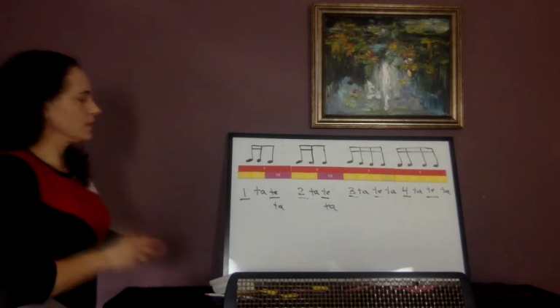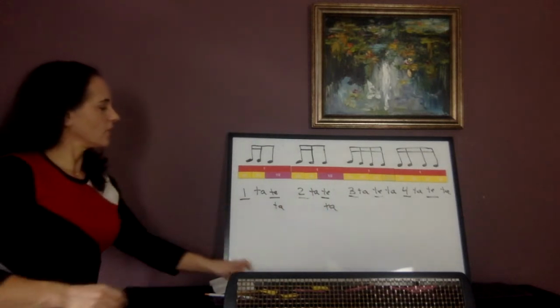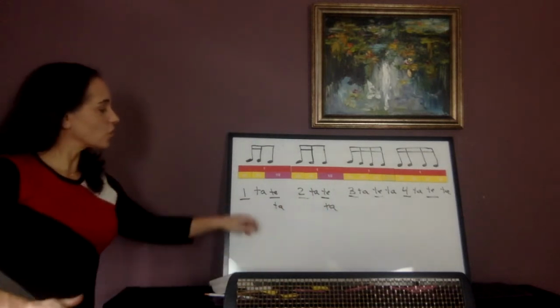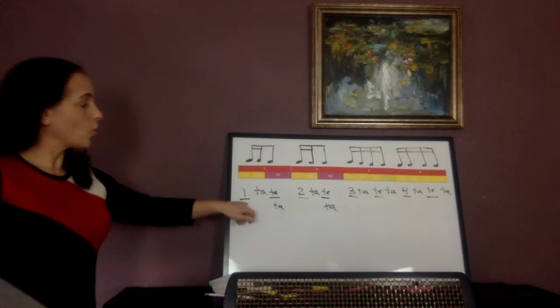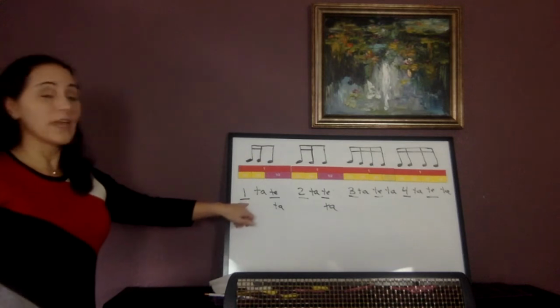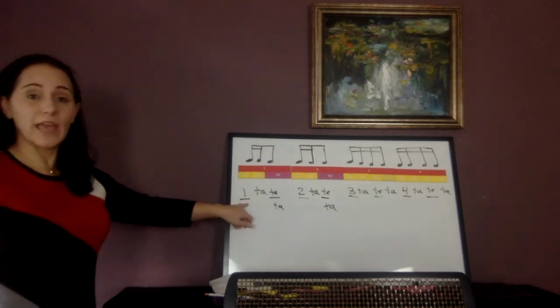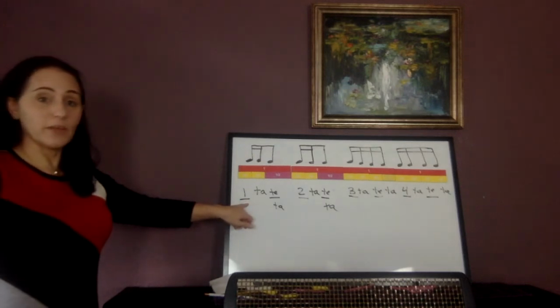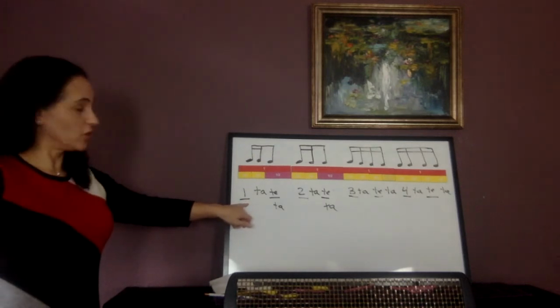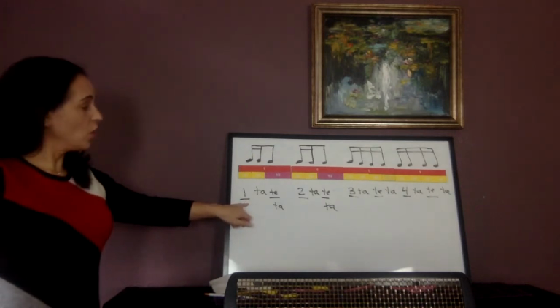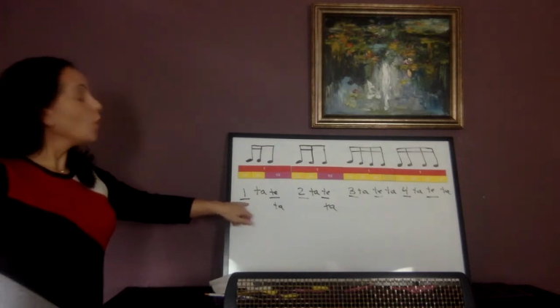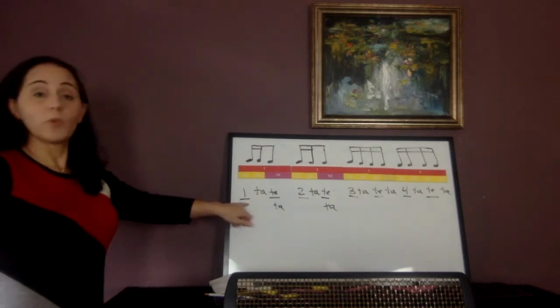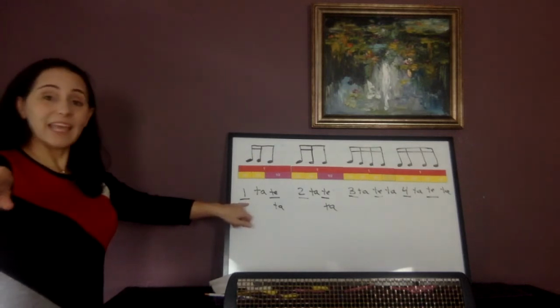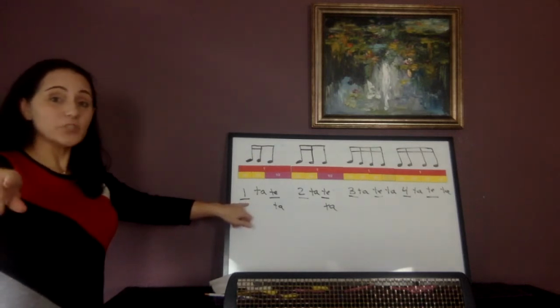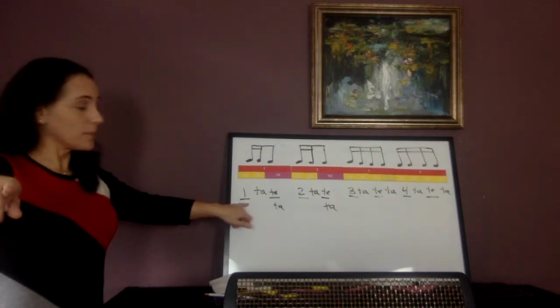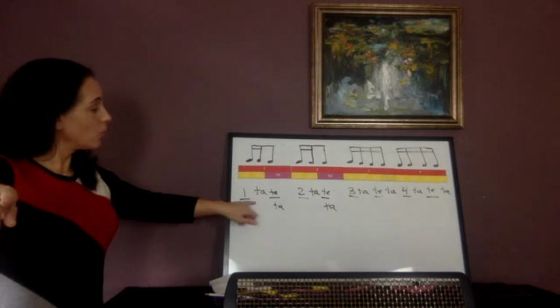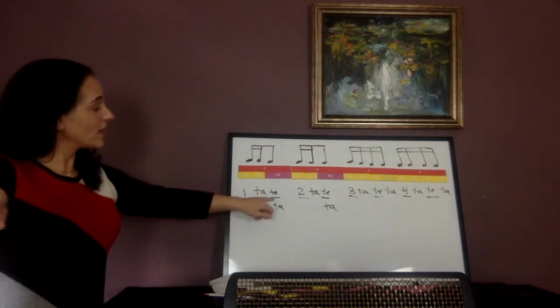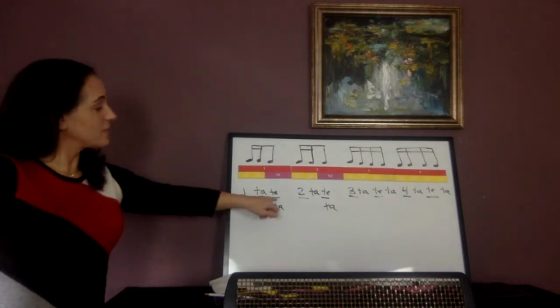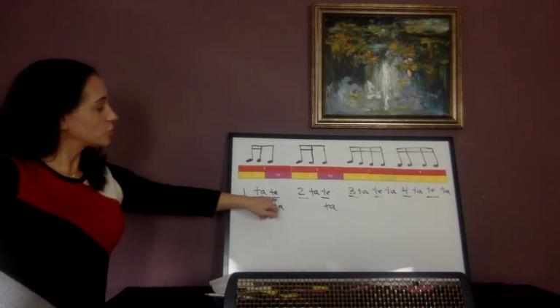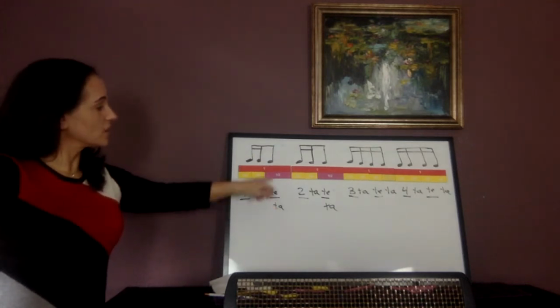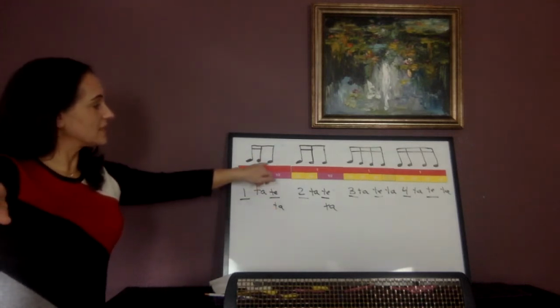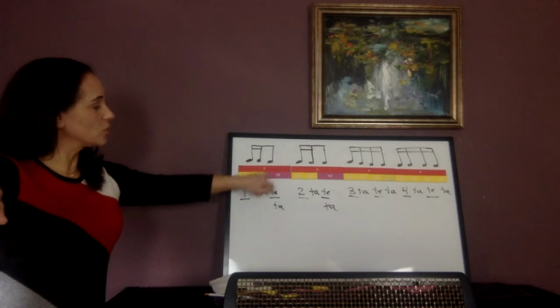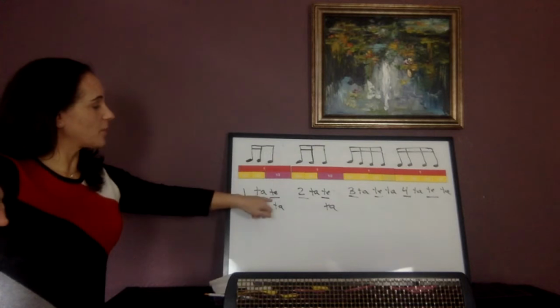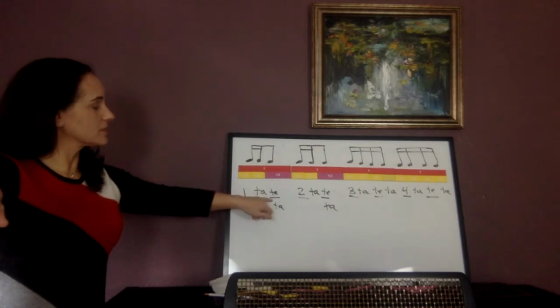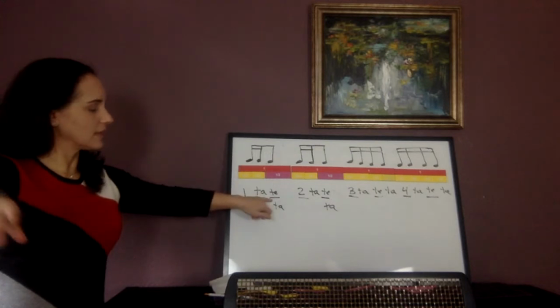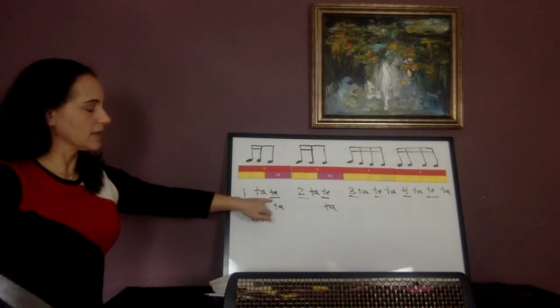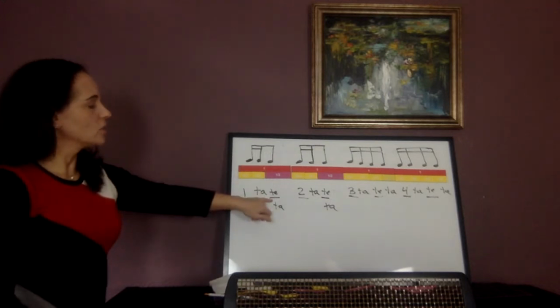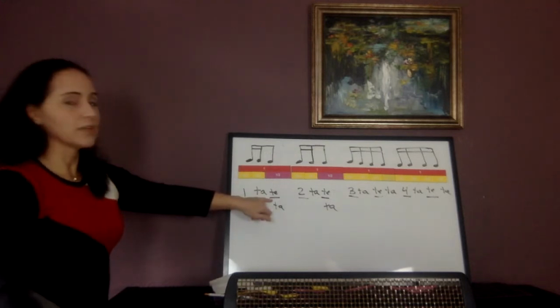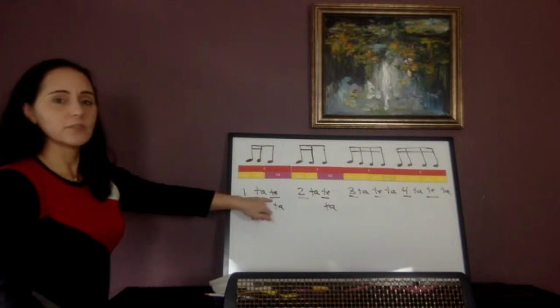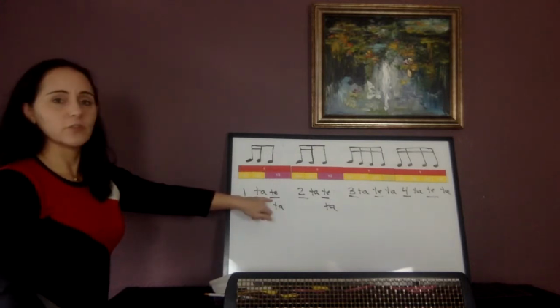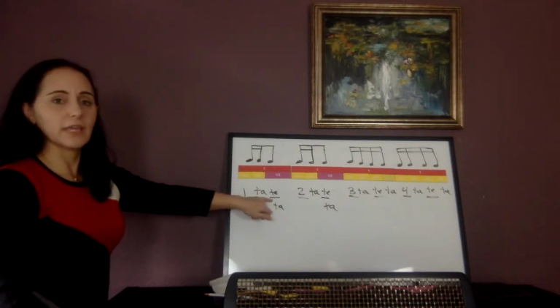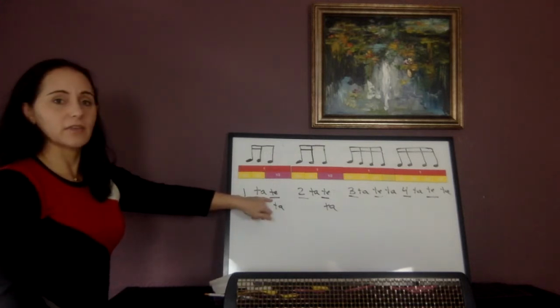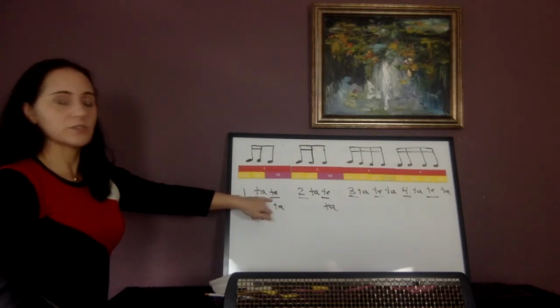When we have our metronome and we're playing this rhythm, we've got to make sure that this note happens on the second click. Here's the metronome clicking eighth notes — 'one ta ta ta.'